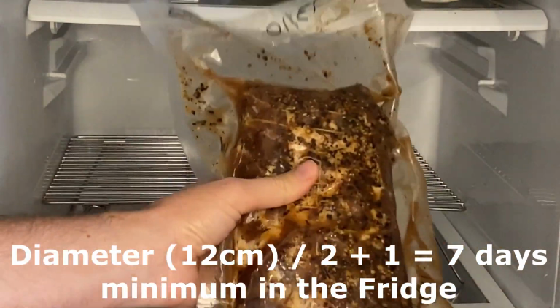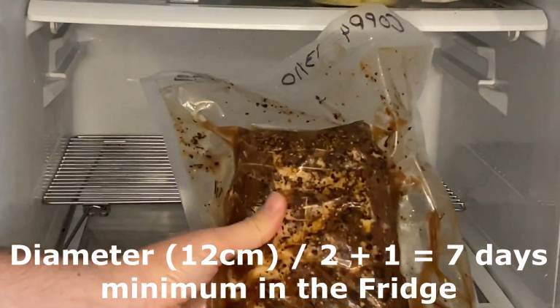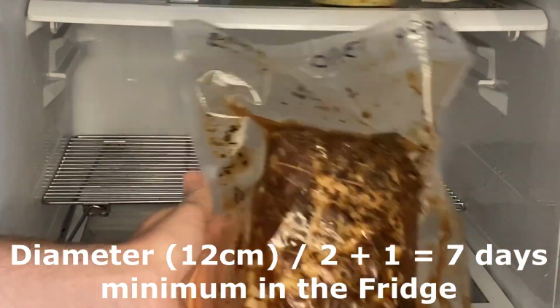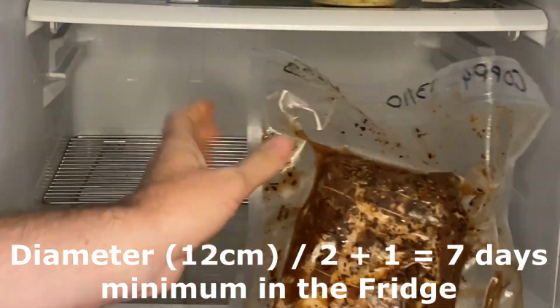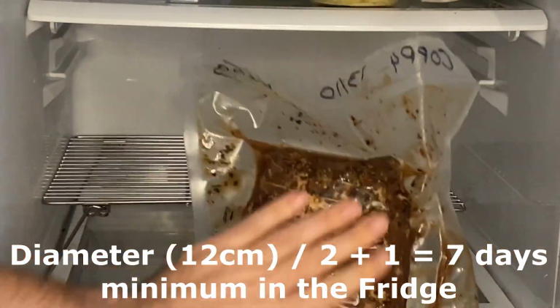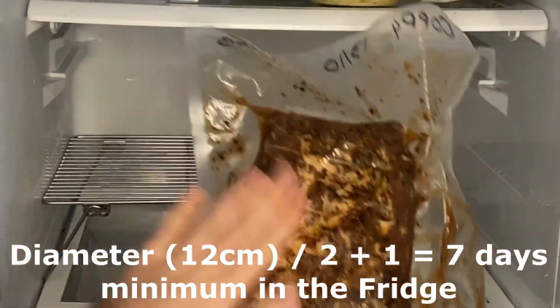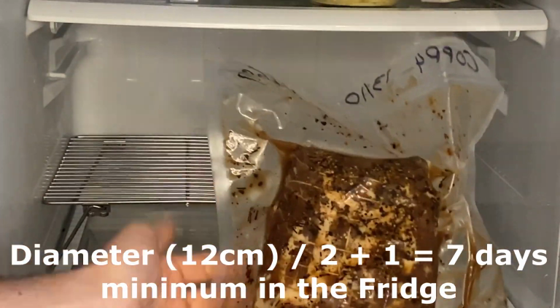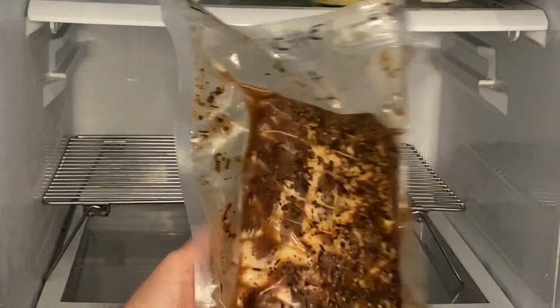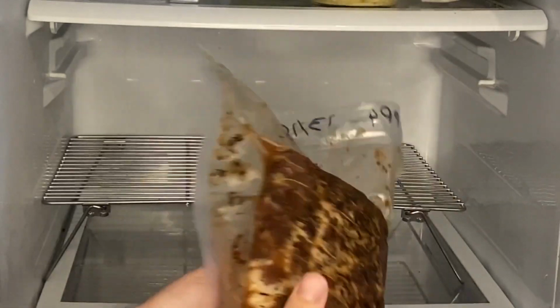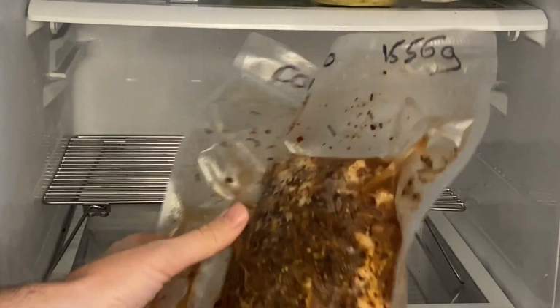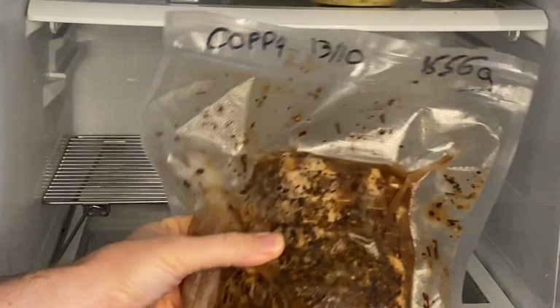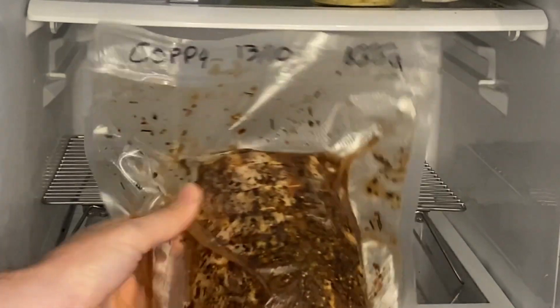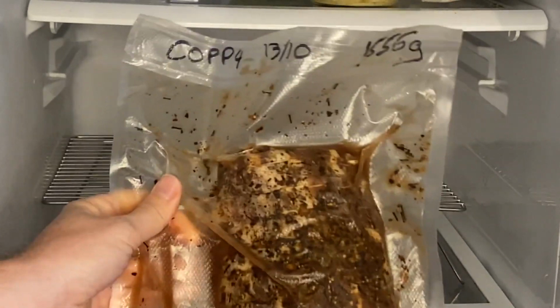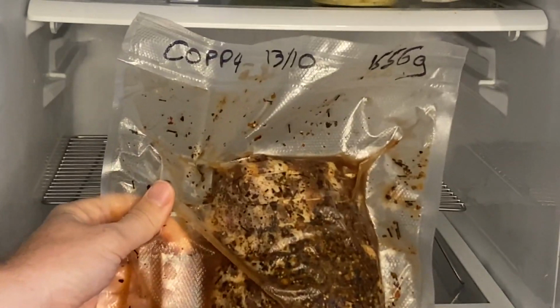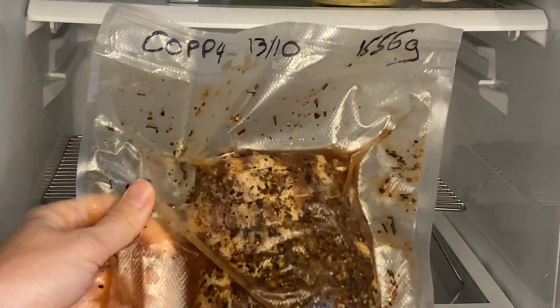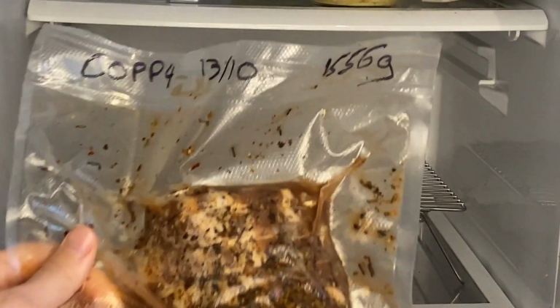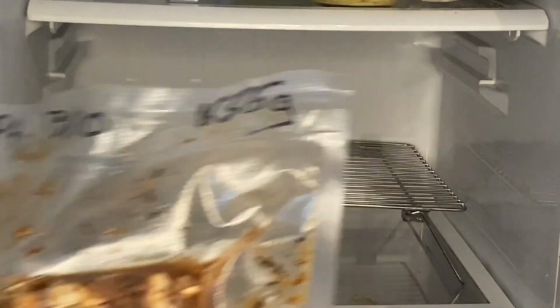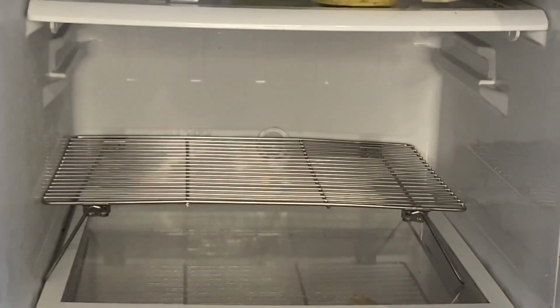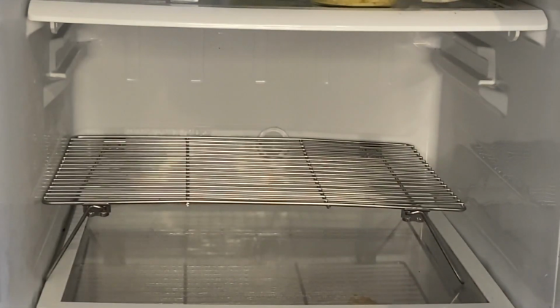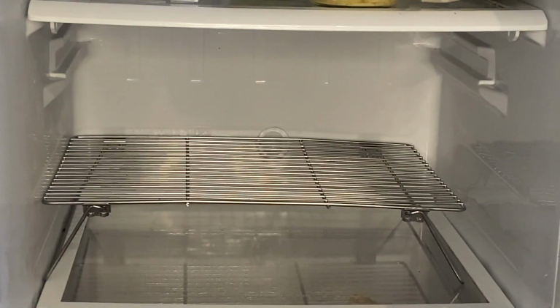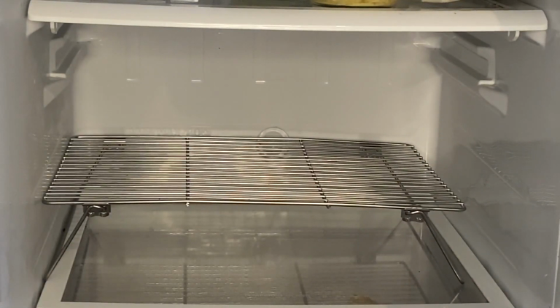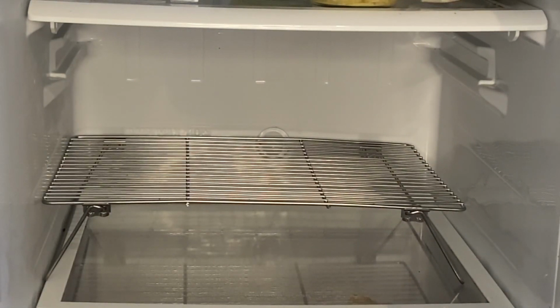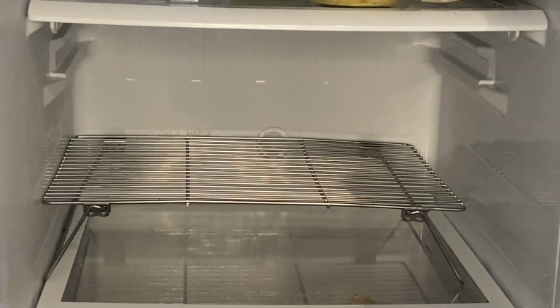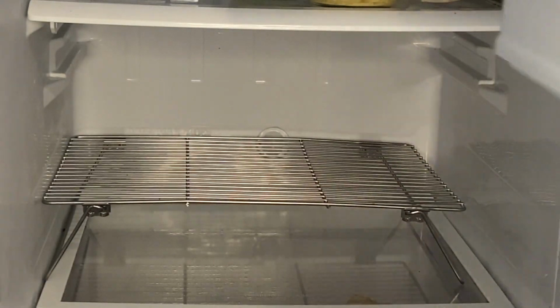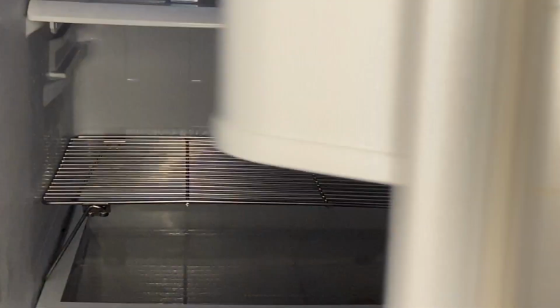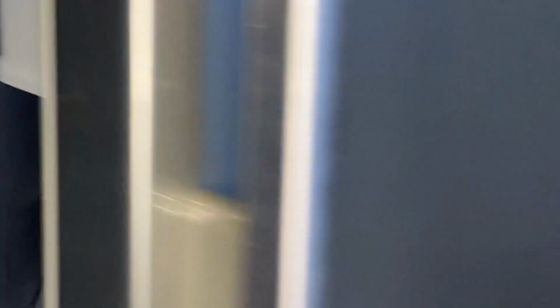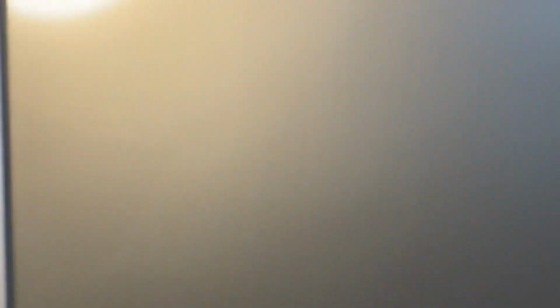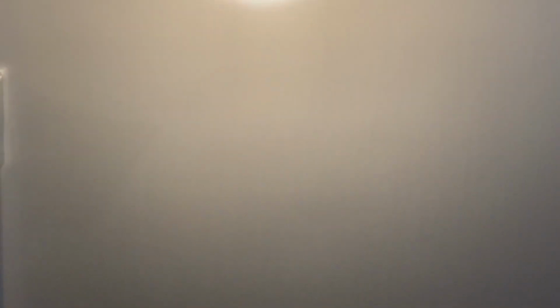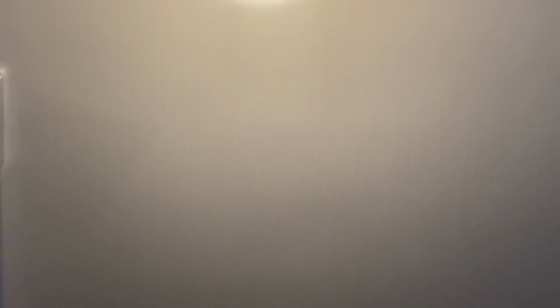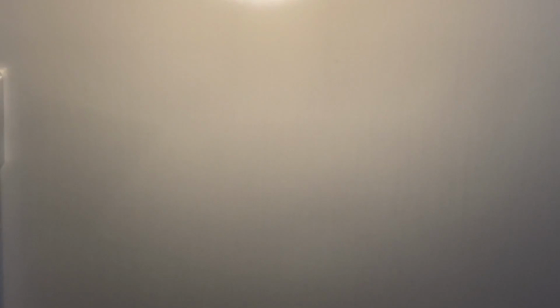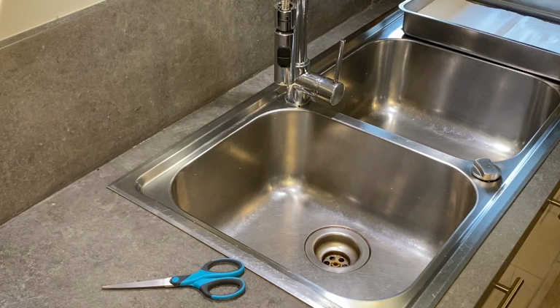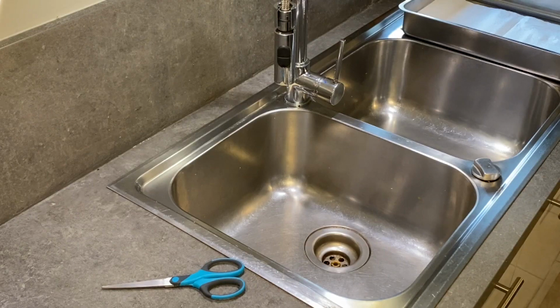You can also leave it much longer — in a future video we'll try leaving the vacuum-sealed bag for two to three months.